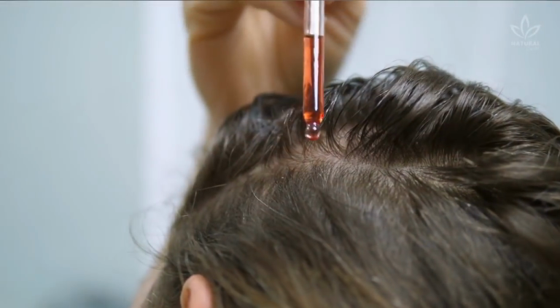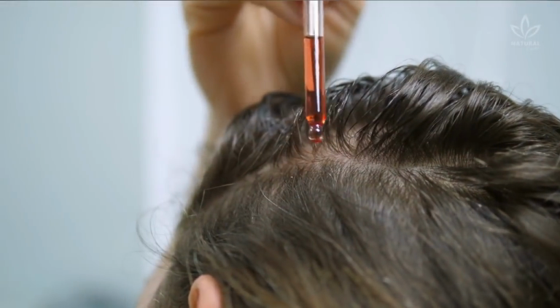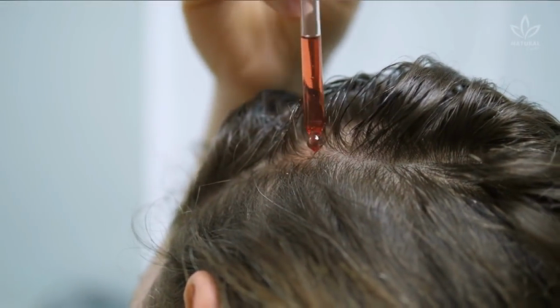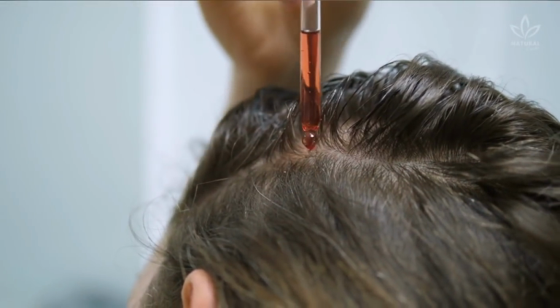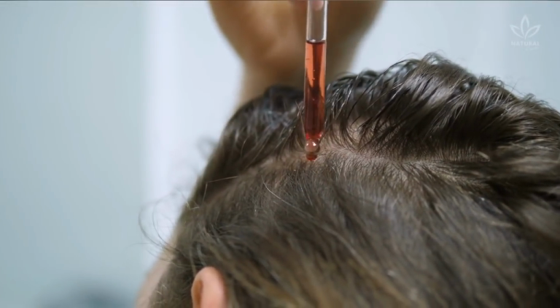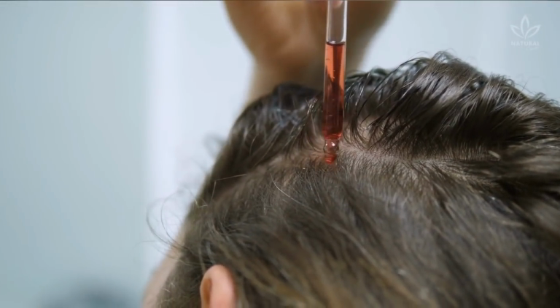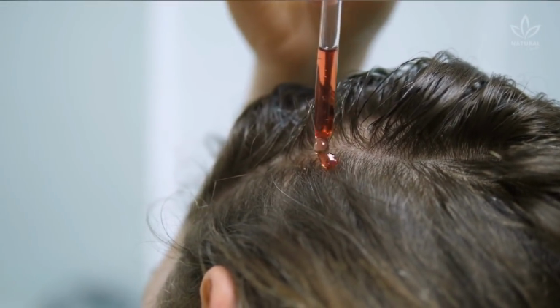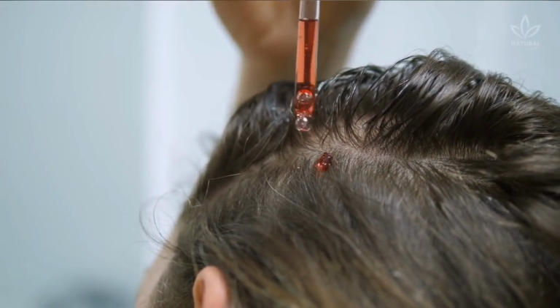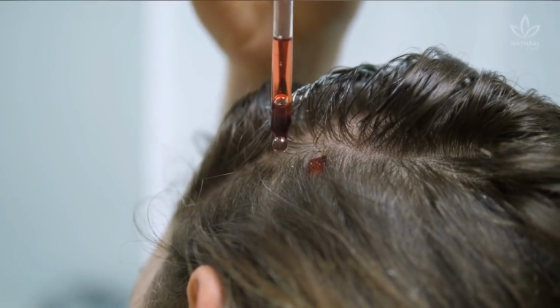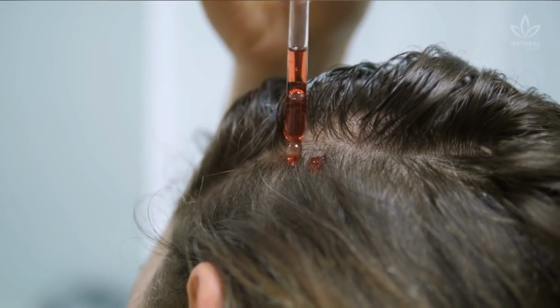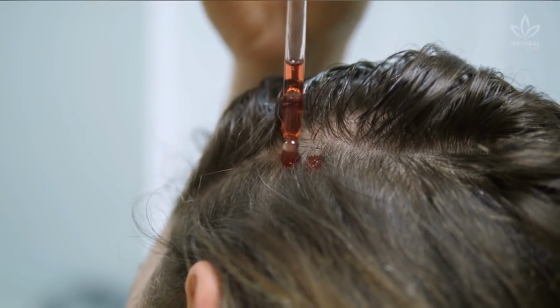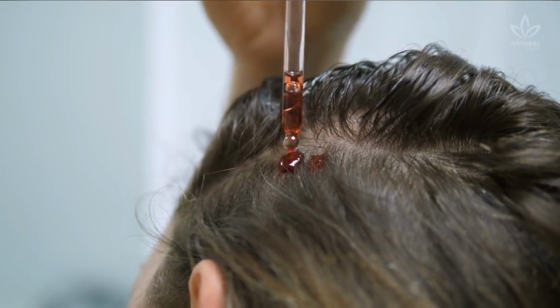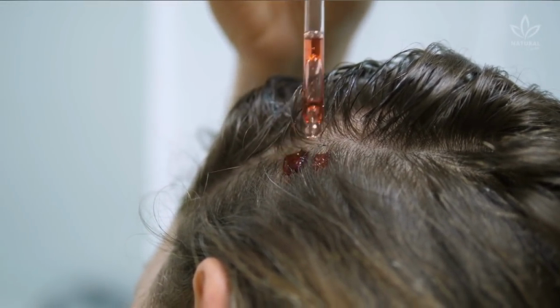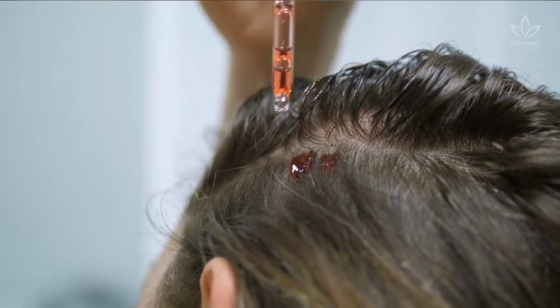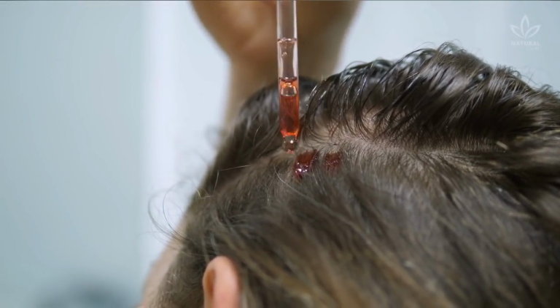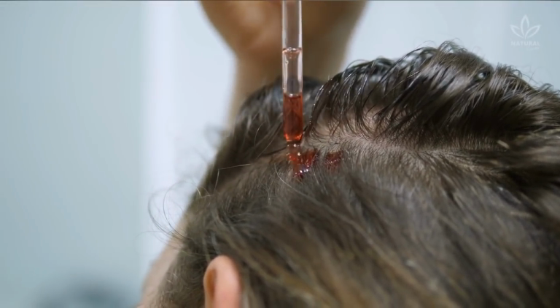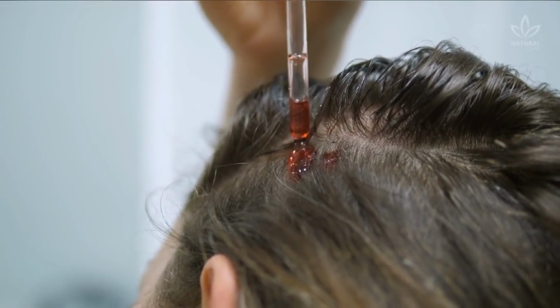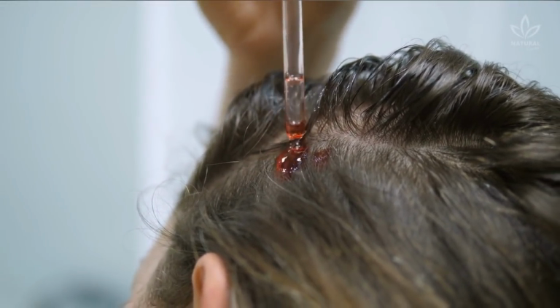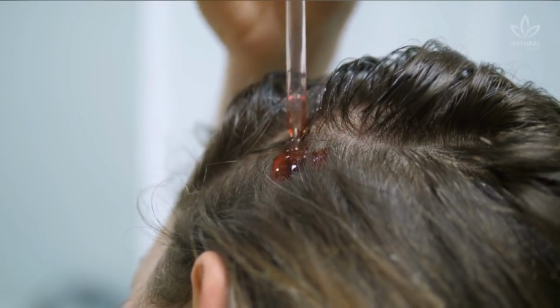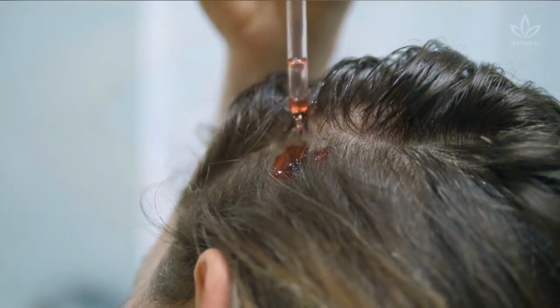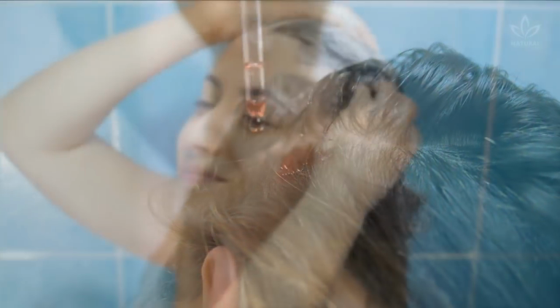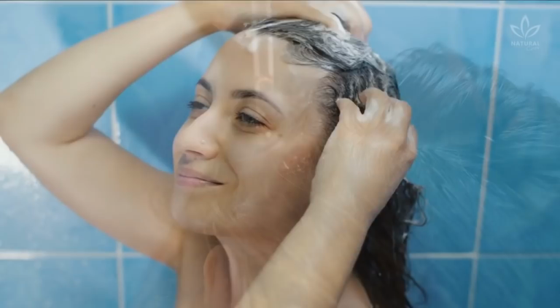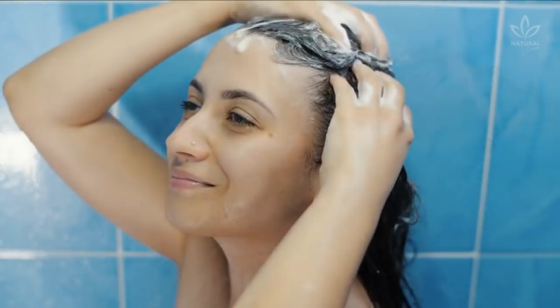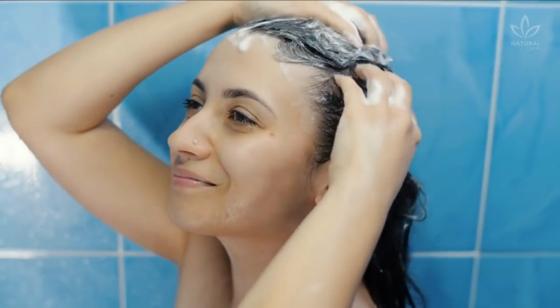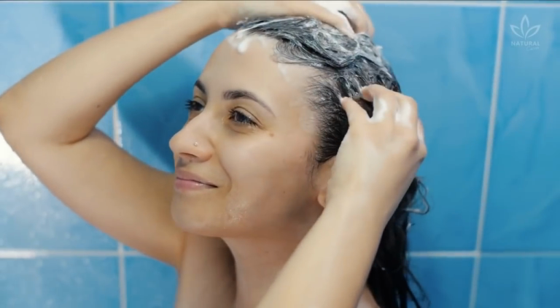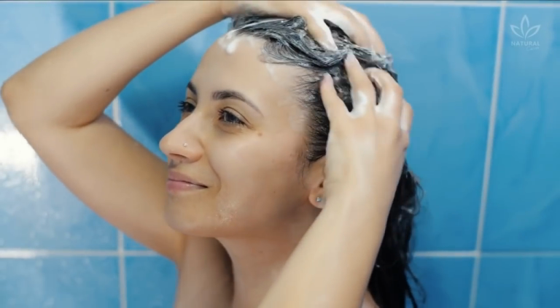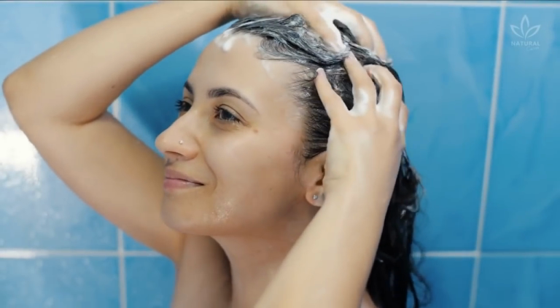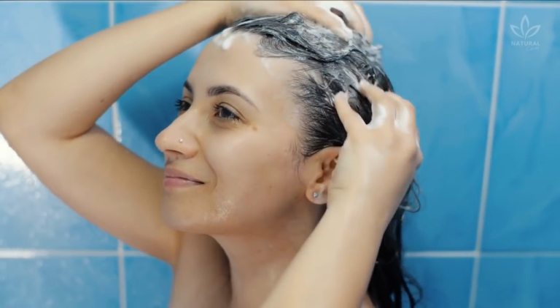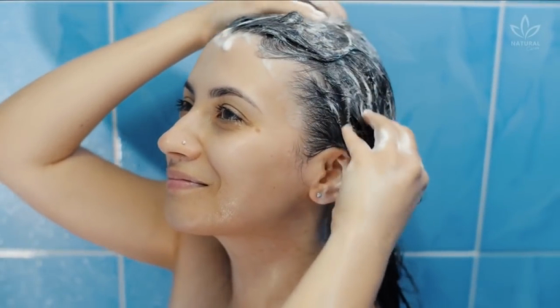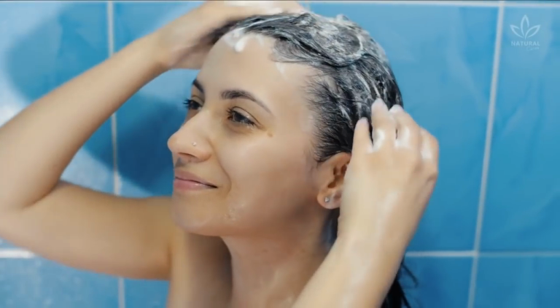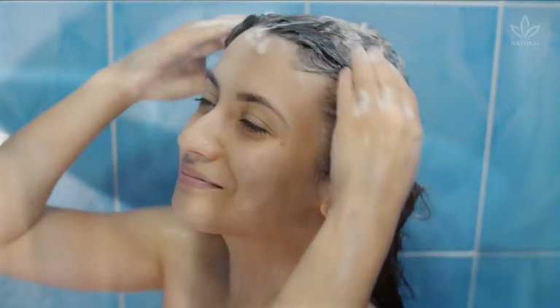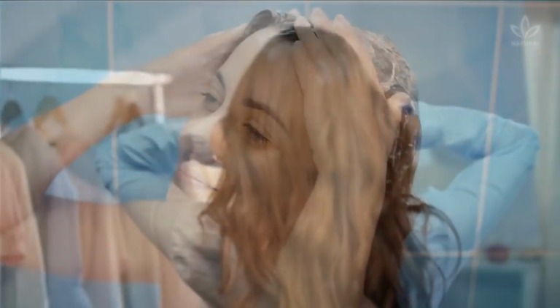It's worth remembering that, for this shampoo to work, you should avoid overloading your scalp with growth vitamins. Use the shampoo three times a week, at most.